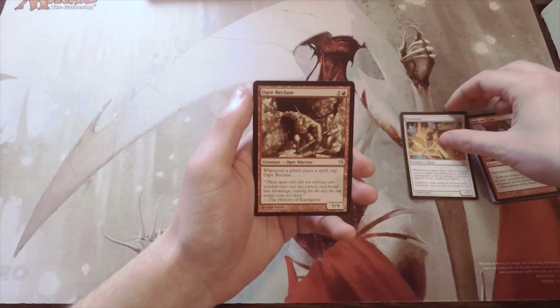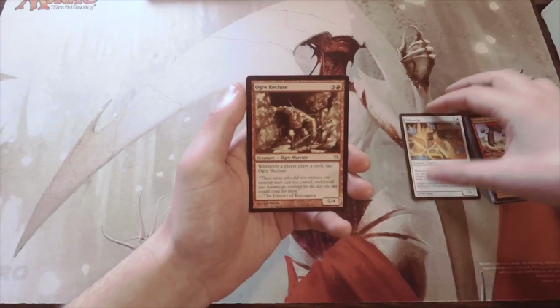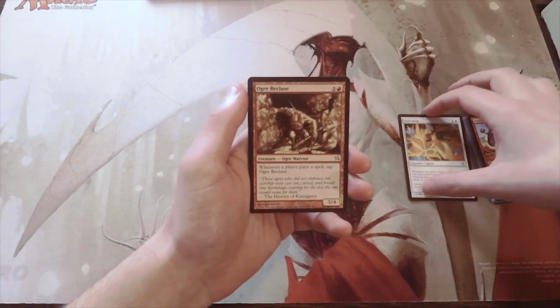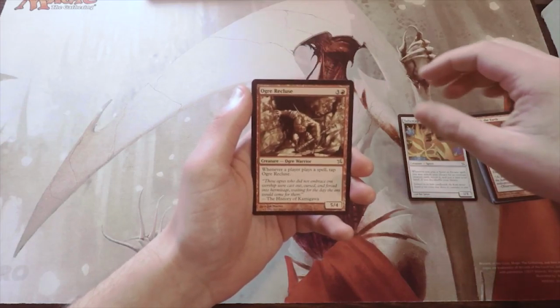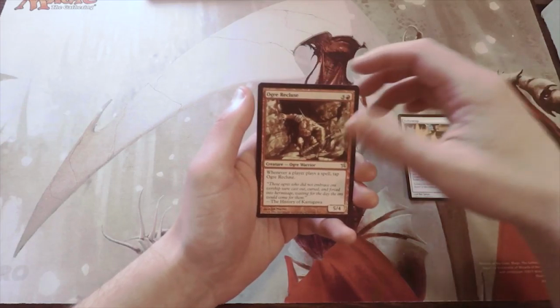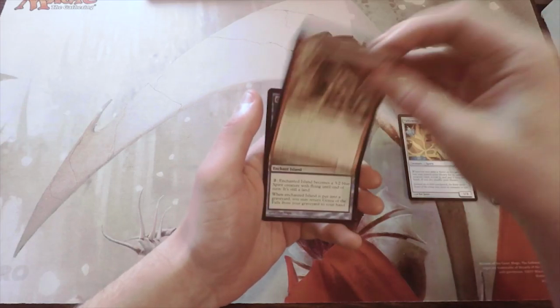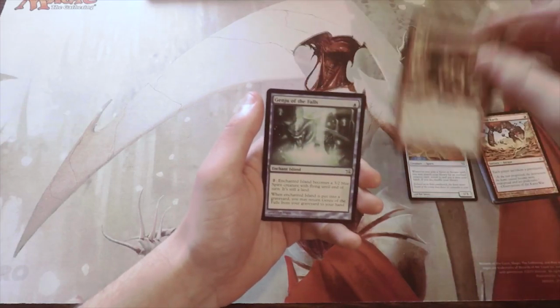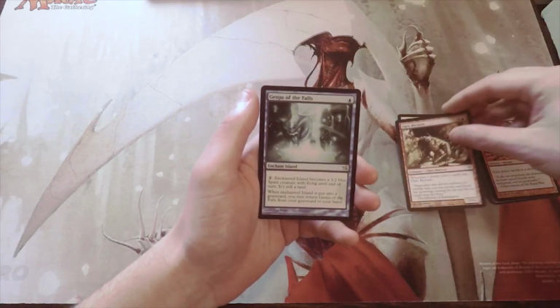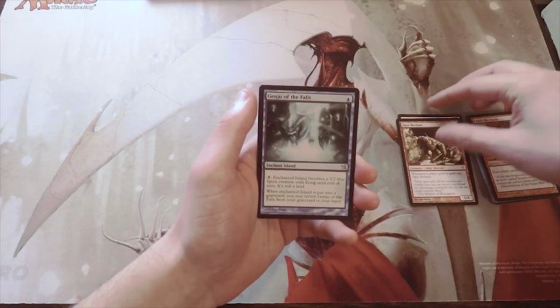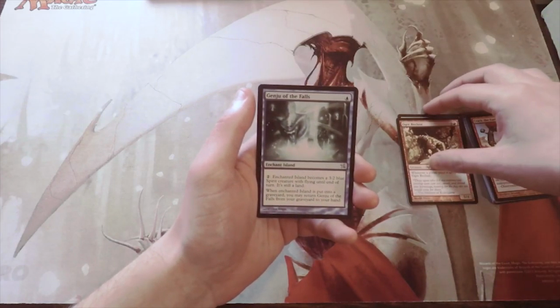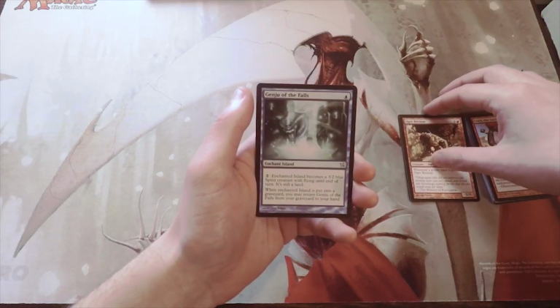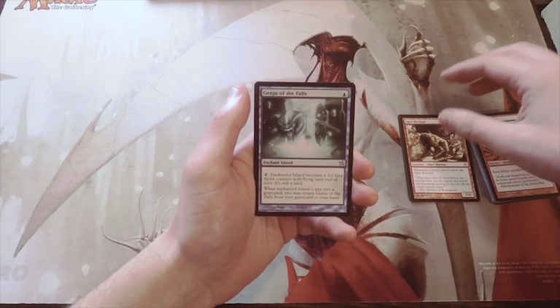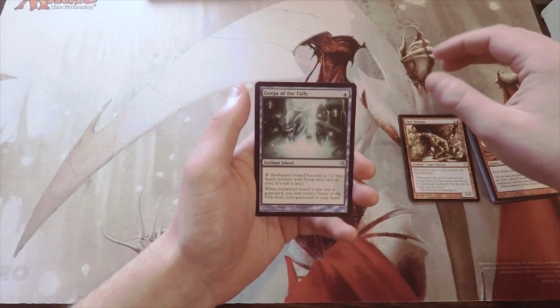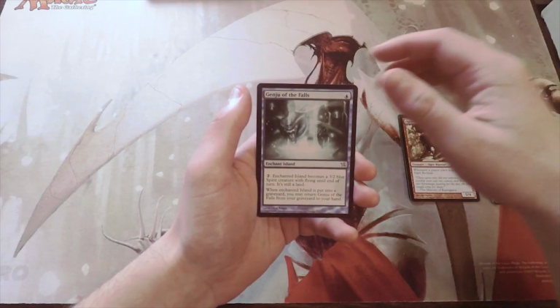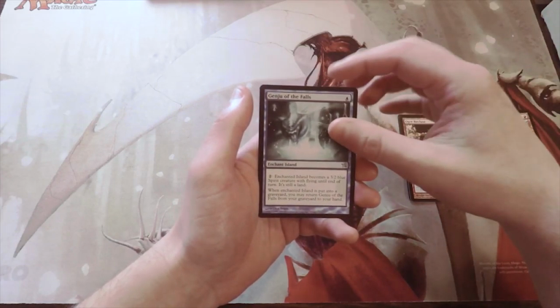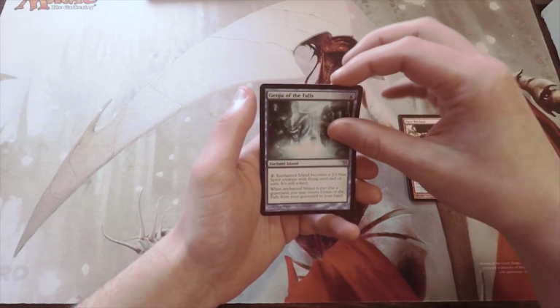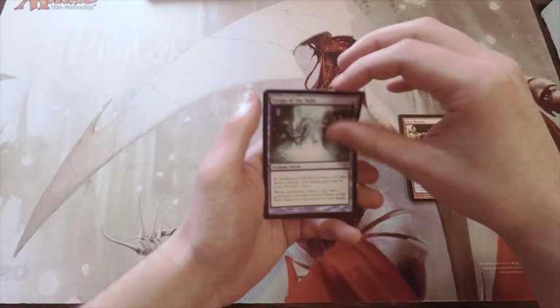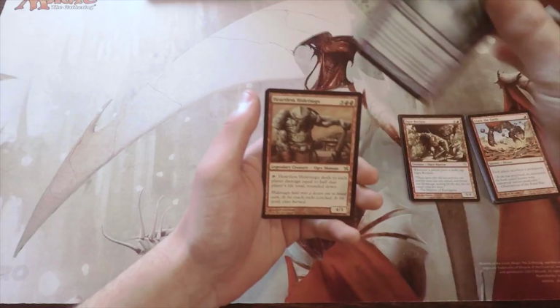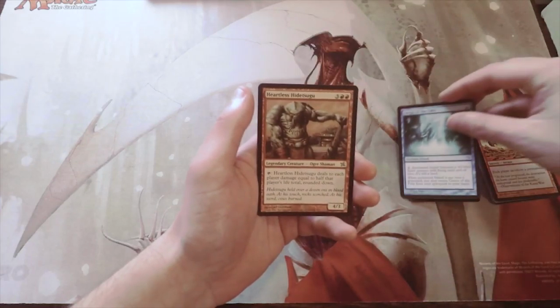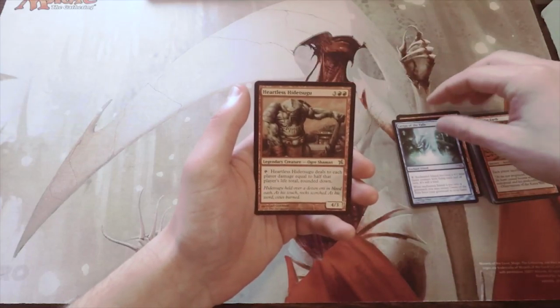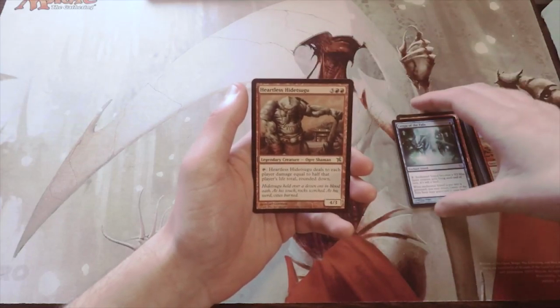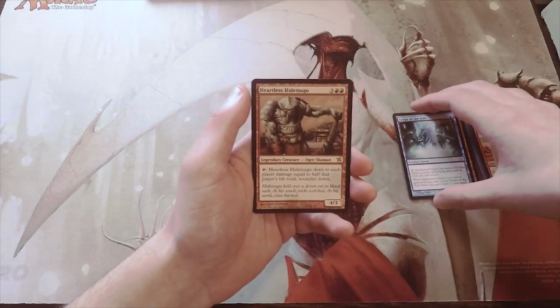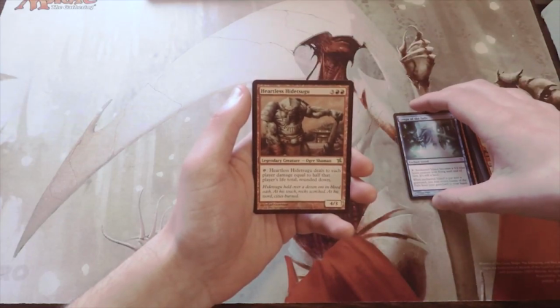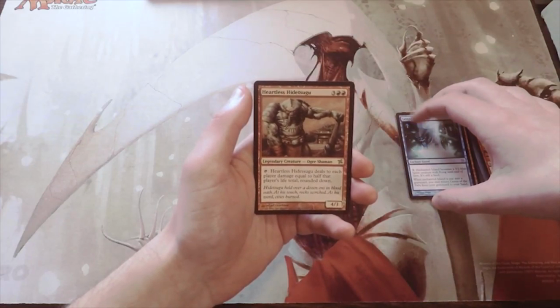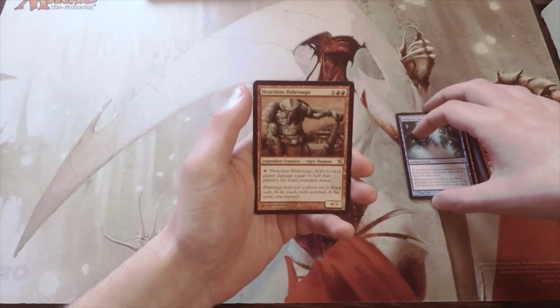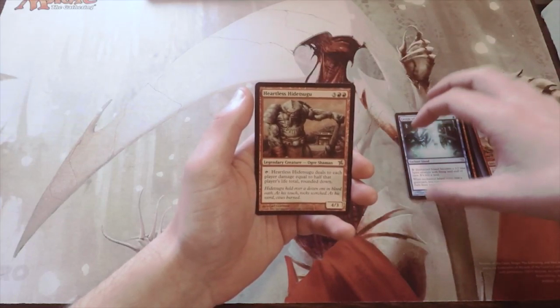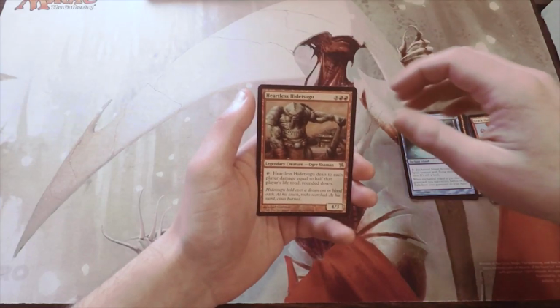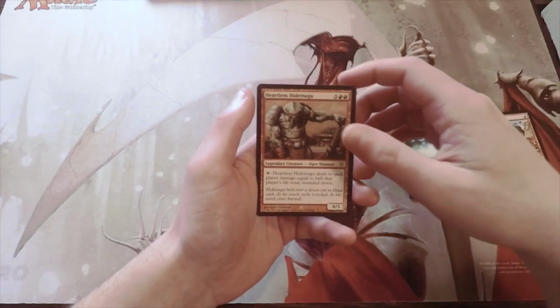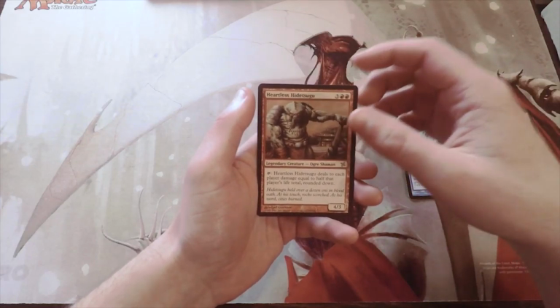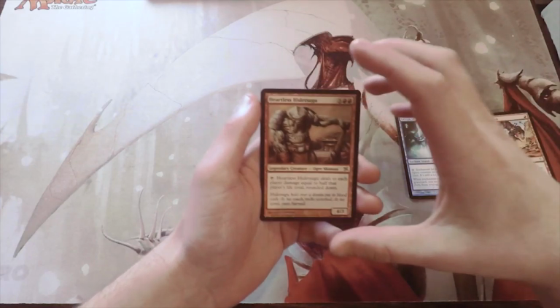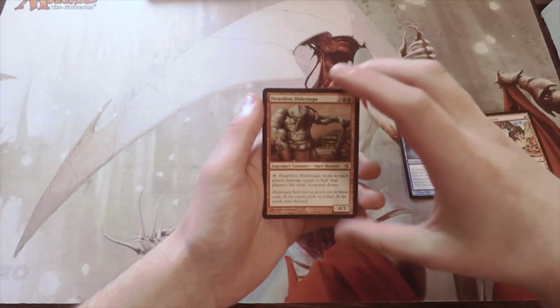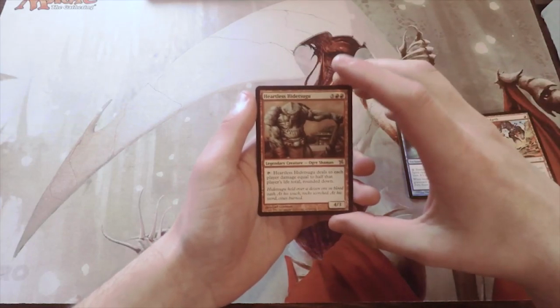We also have Ogre Recluse and Genju of the Falls as uncommons. And our rare is Heartless Hidetsugi — I'm not sure how to pronounce it — but this is actually a decent card, mainly in Commander.